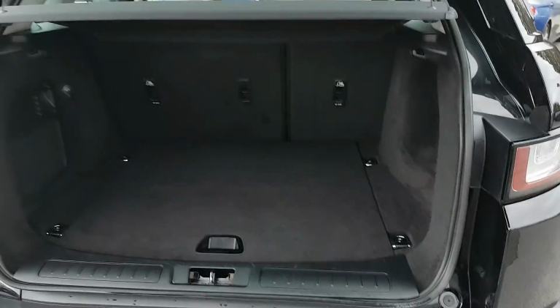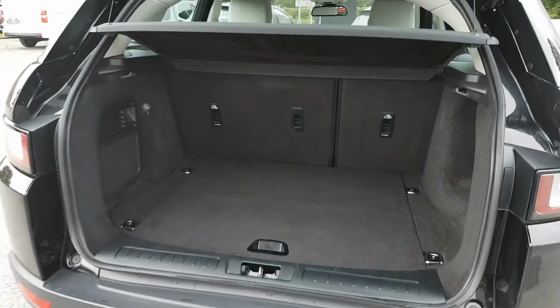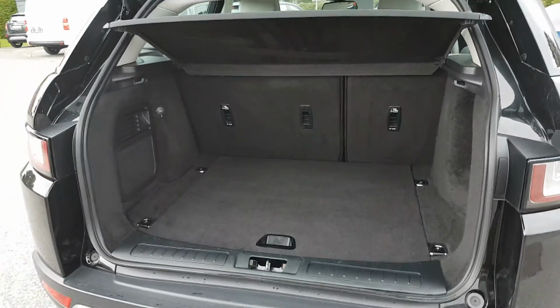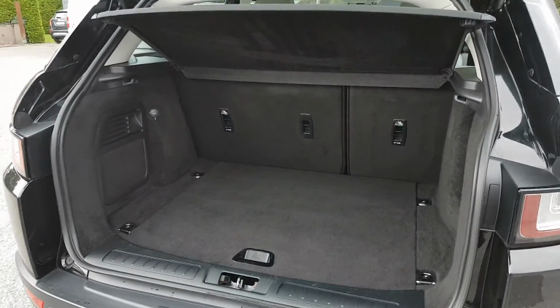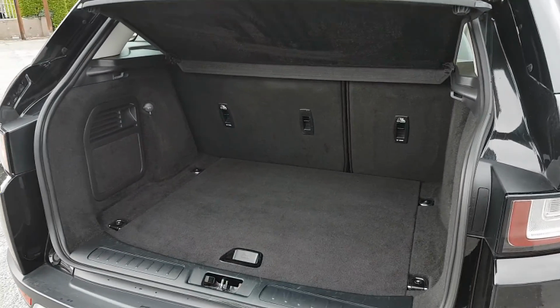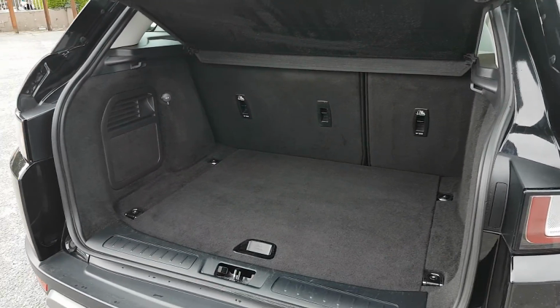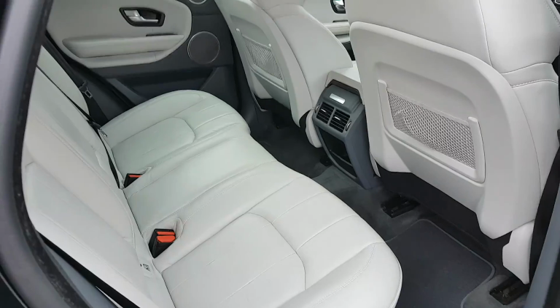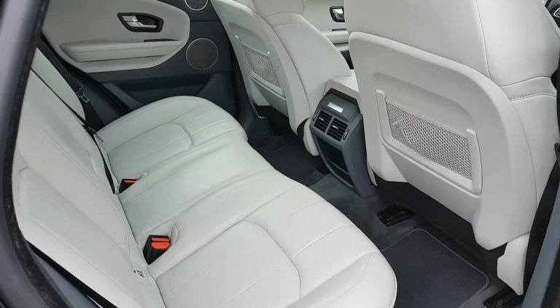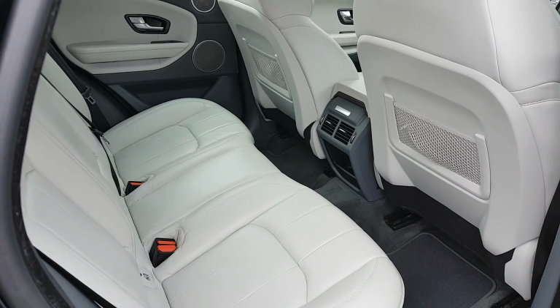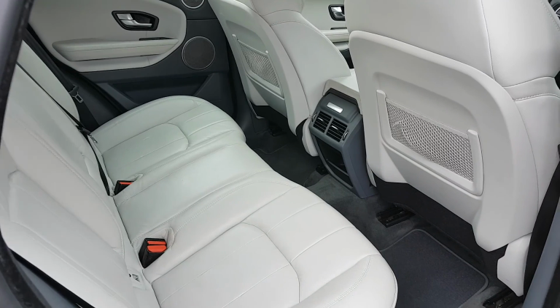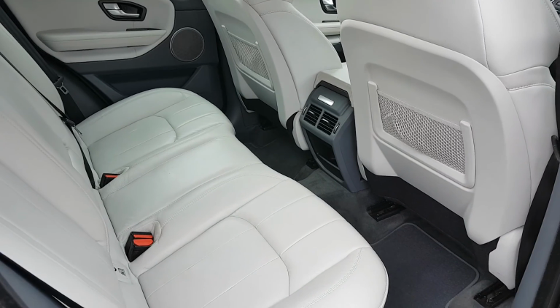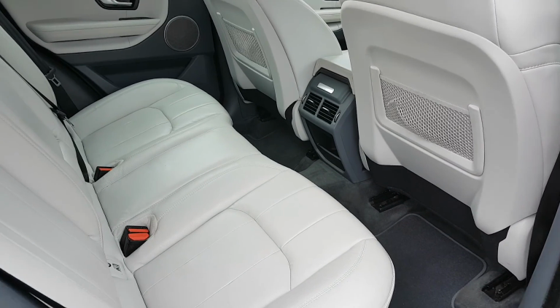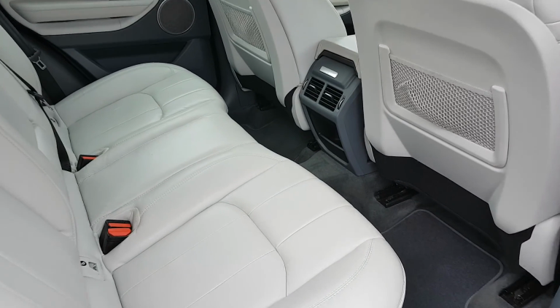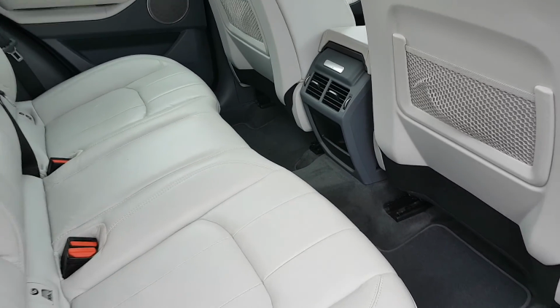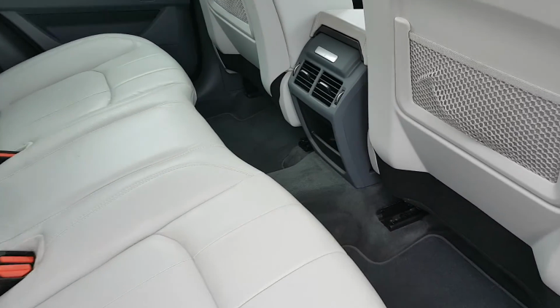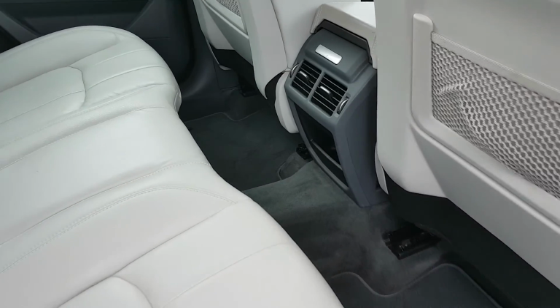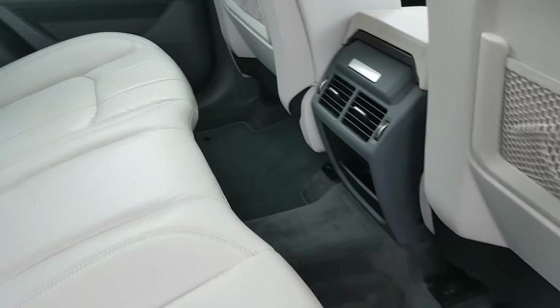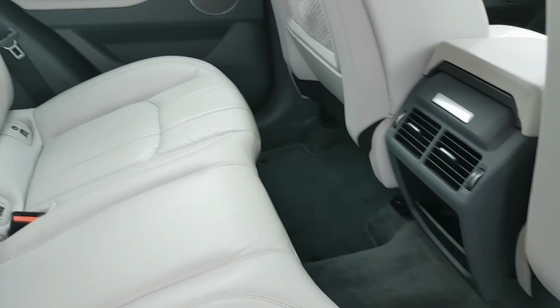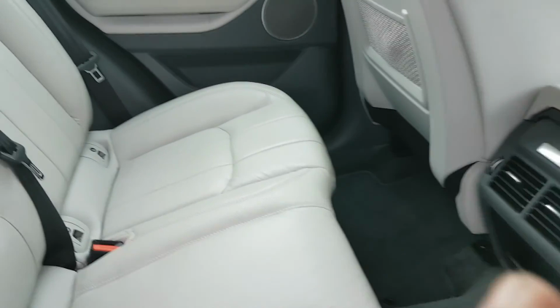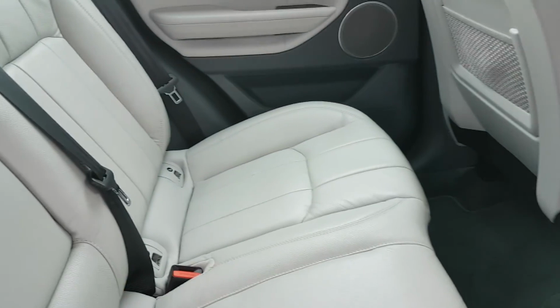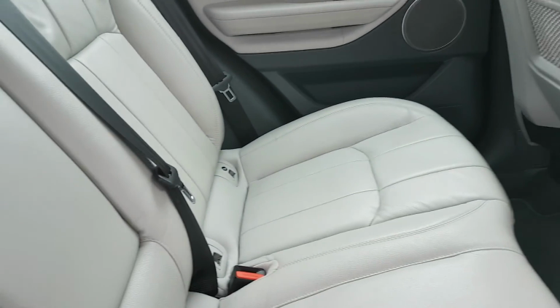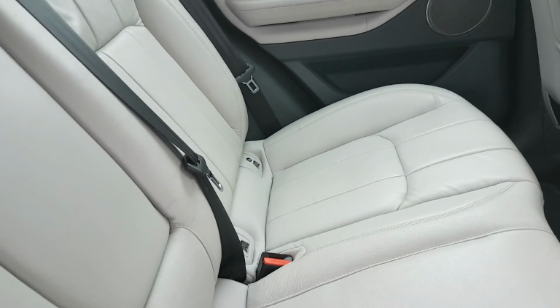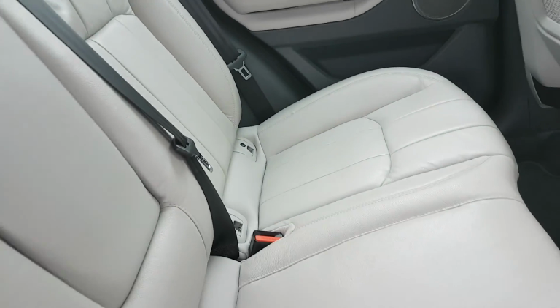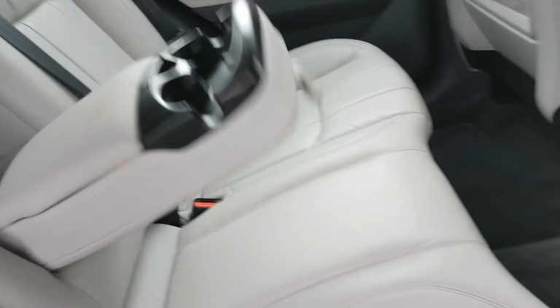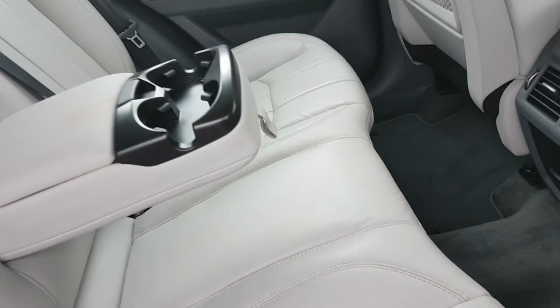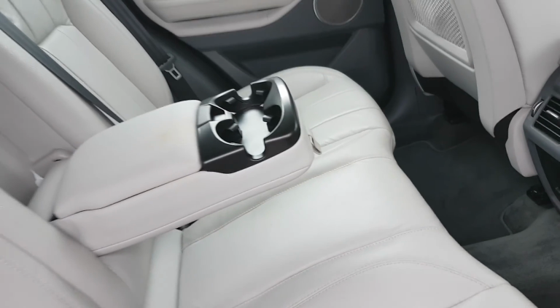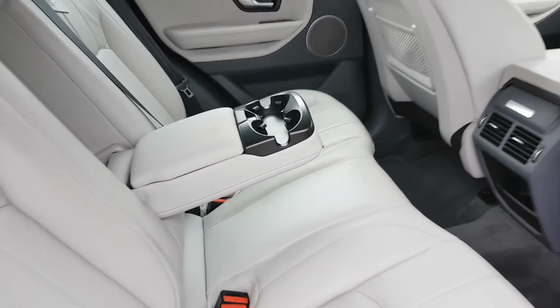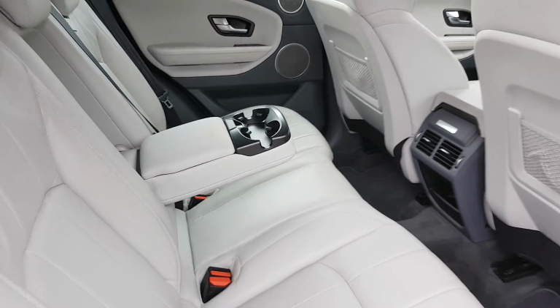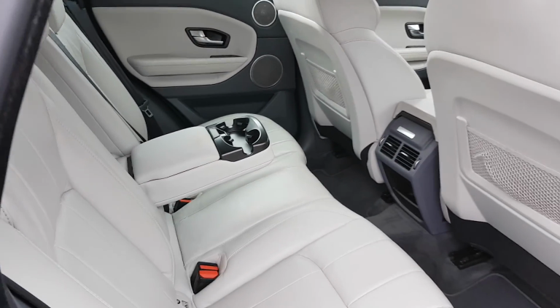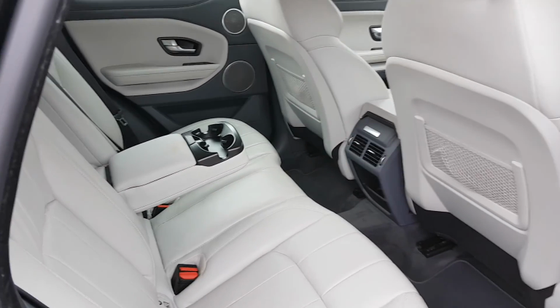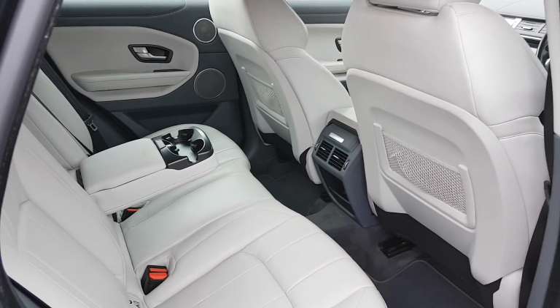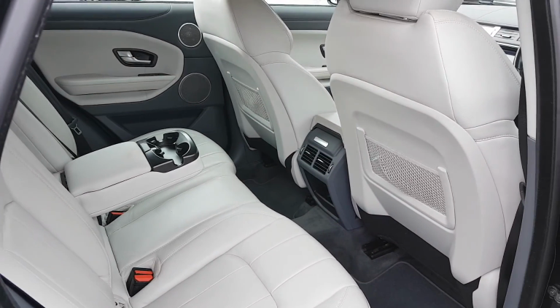You also have a nice big boot. It comes with a full white leather interior, and you have loads of legroom. You have isofix points on both sides, and you also have an armrest in the middle with two cup holders.